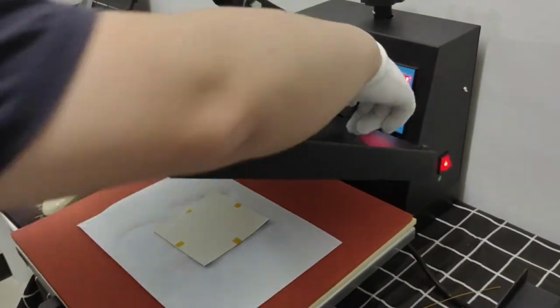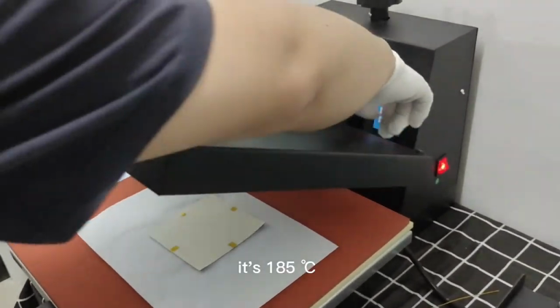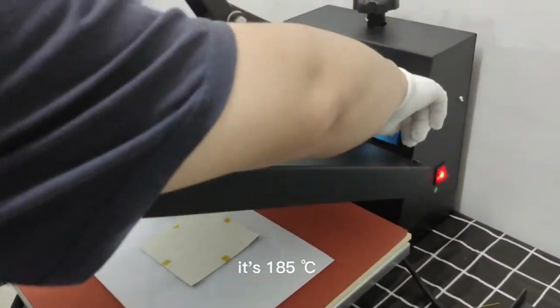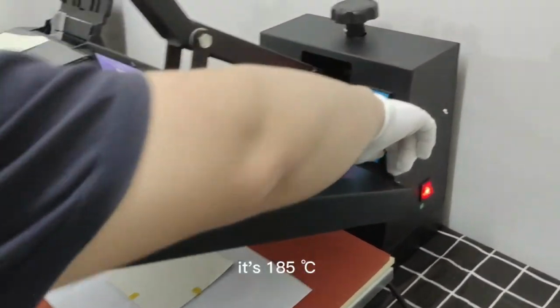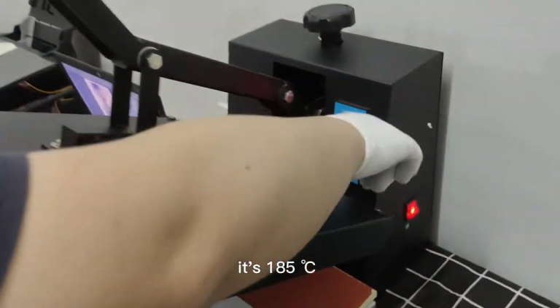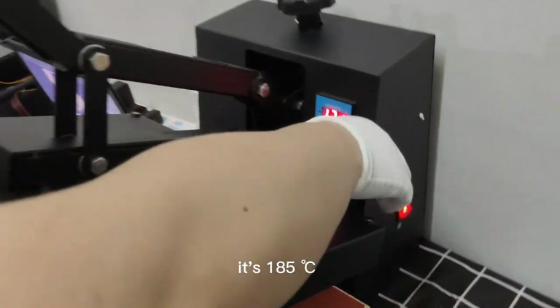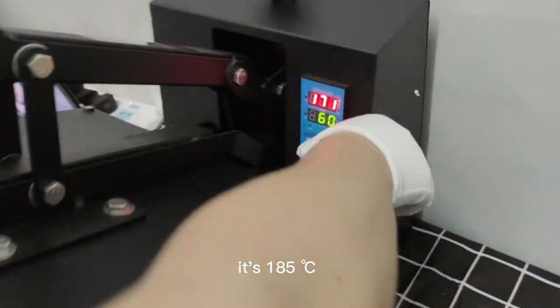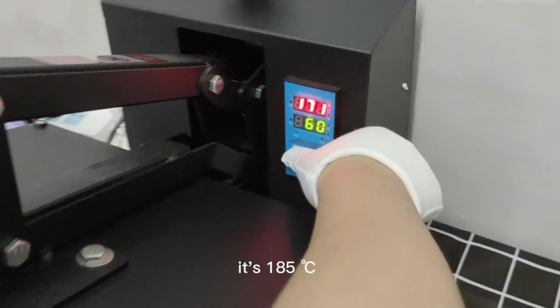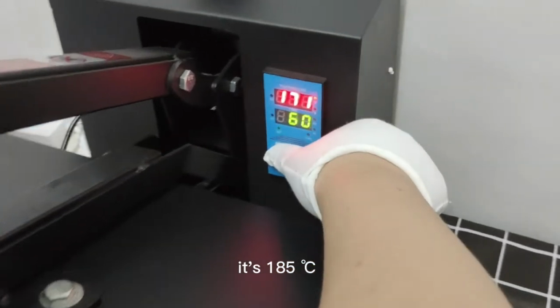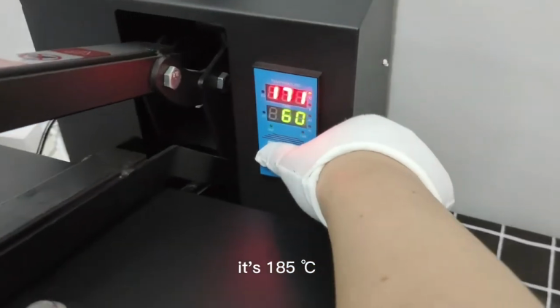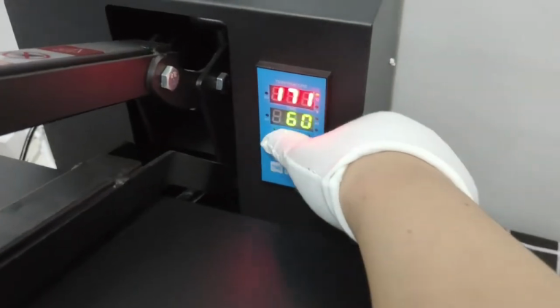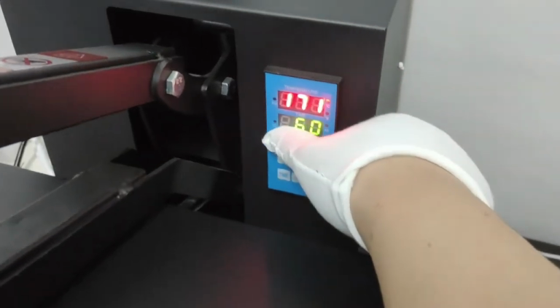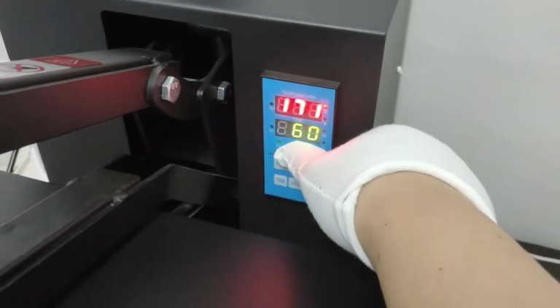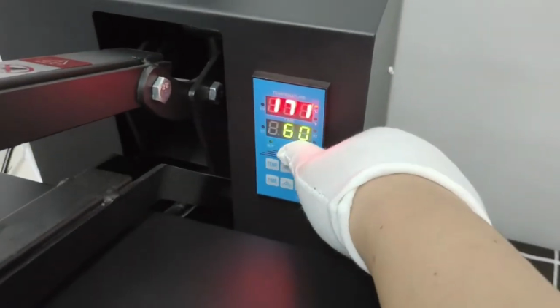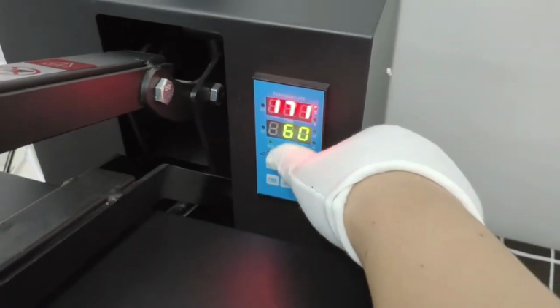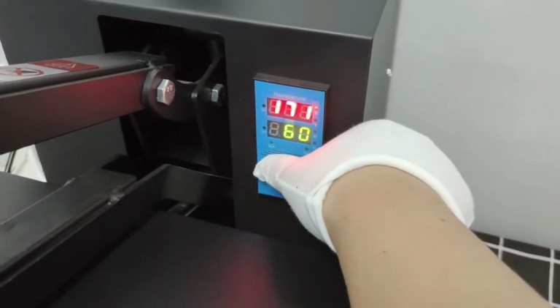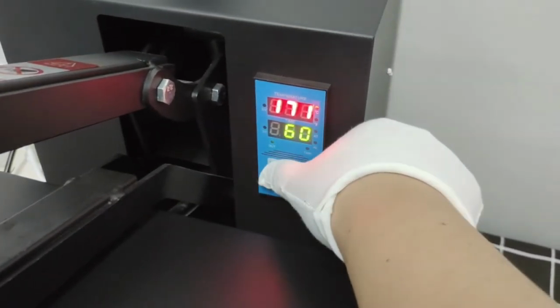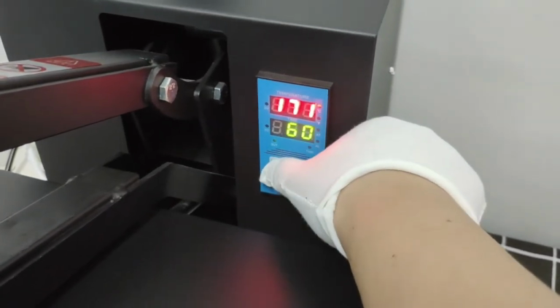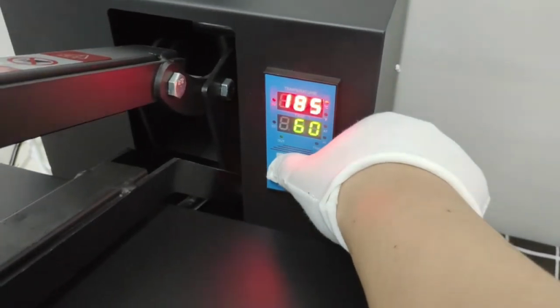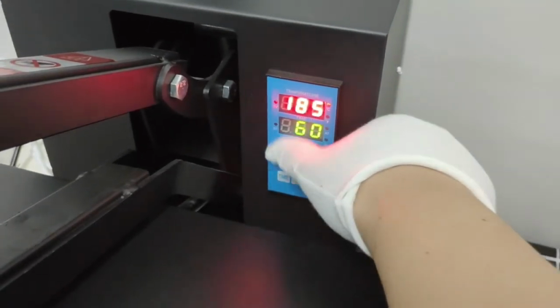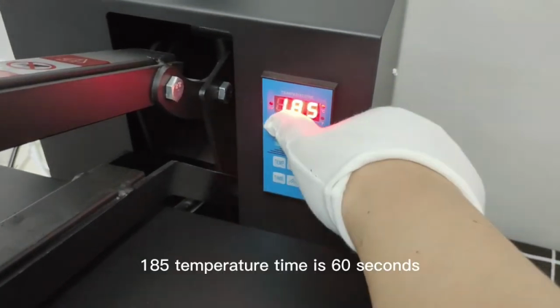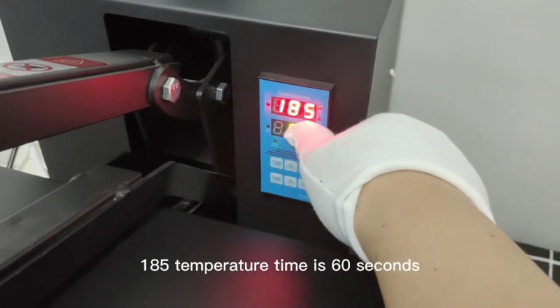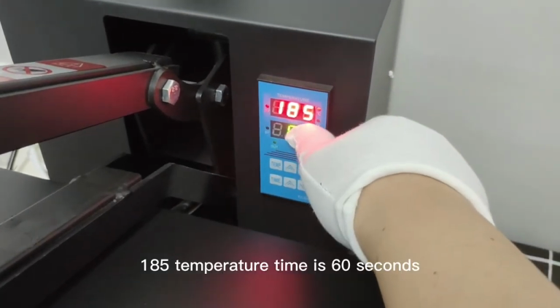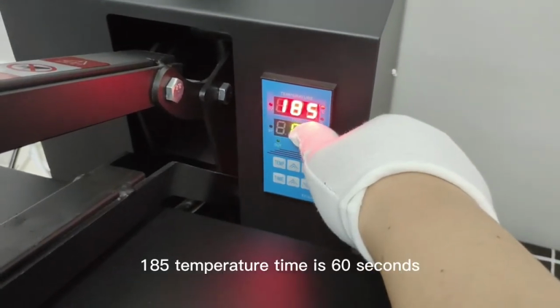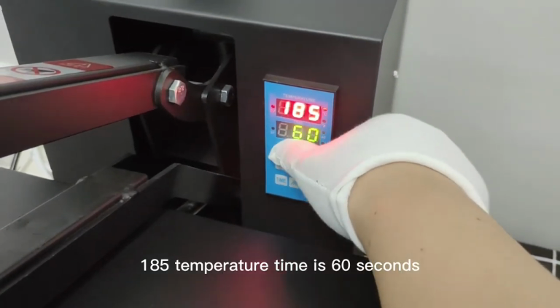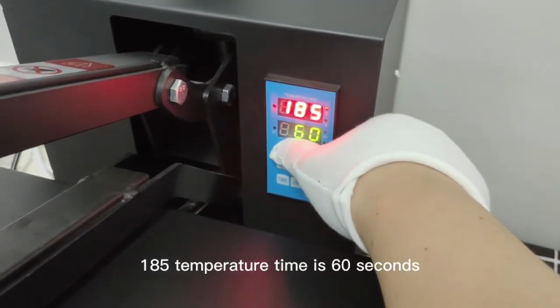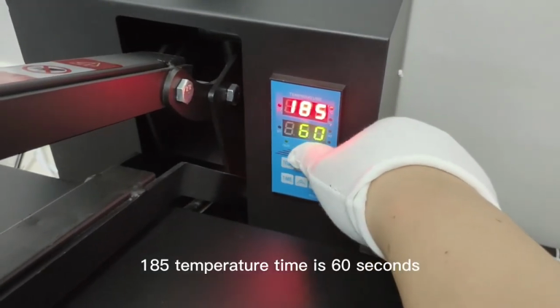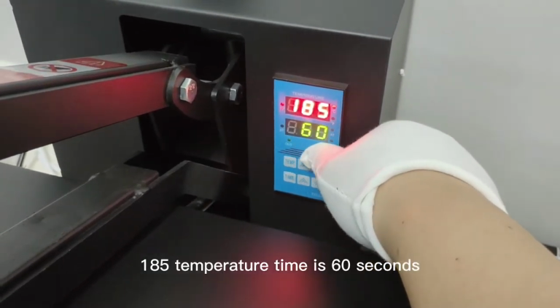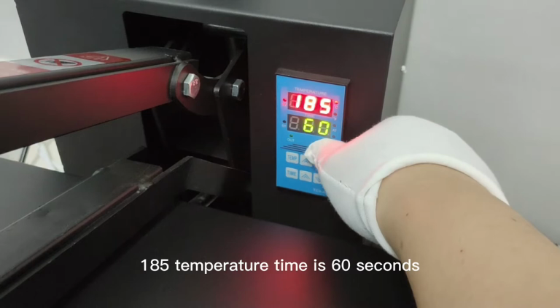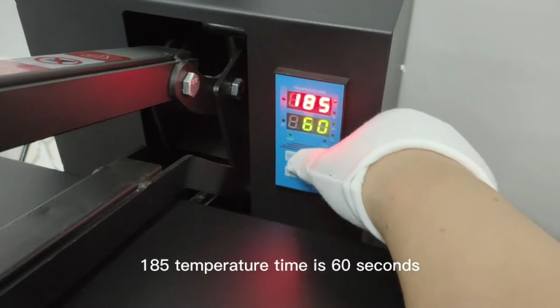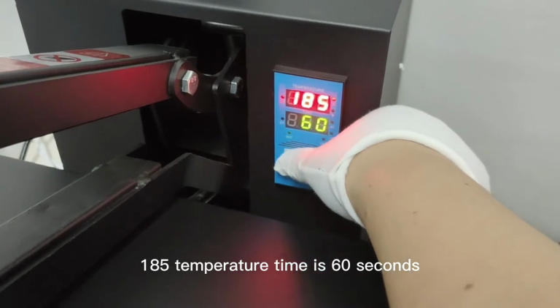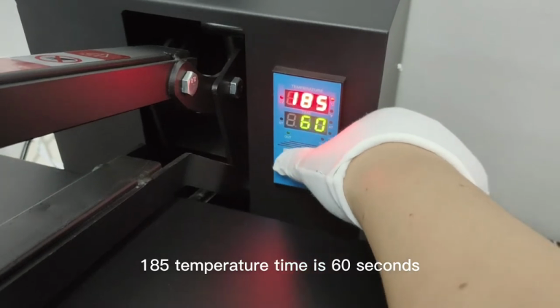The temperature is 185 degrees and the time is 60 seconds.